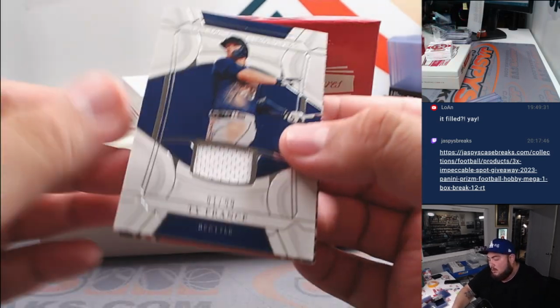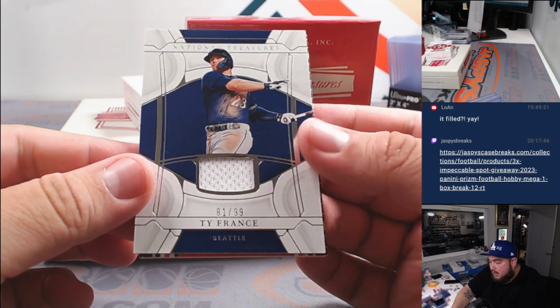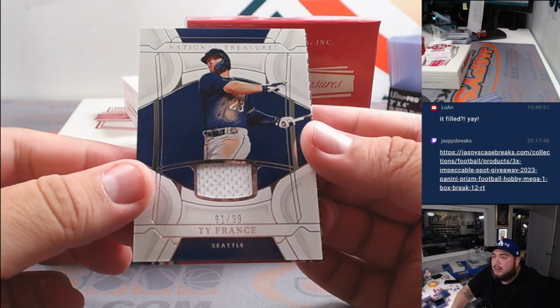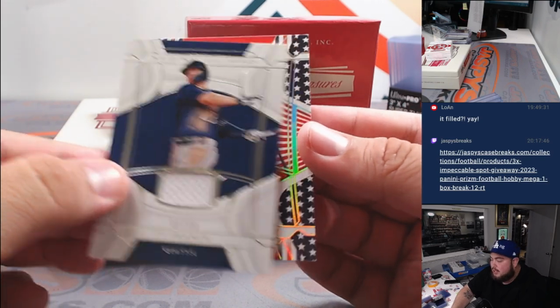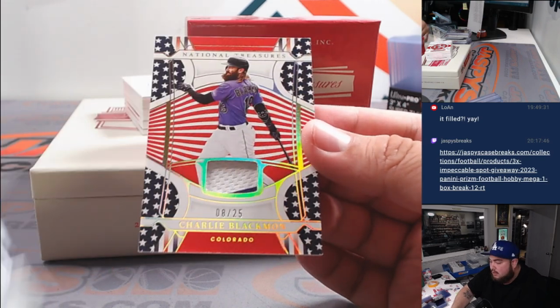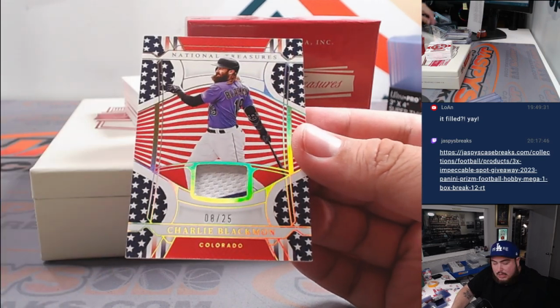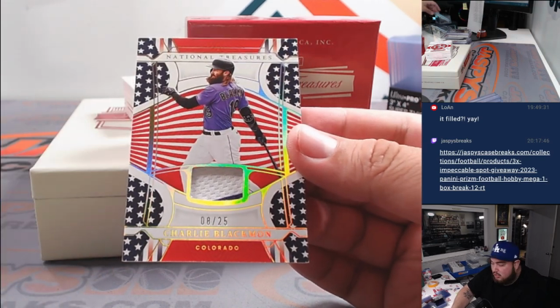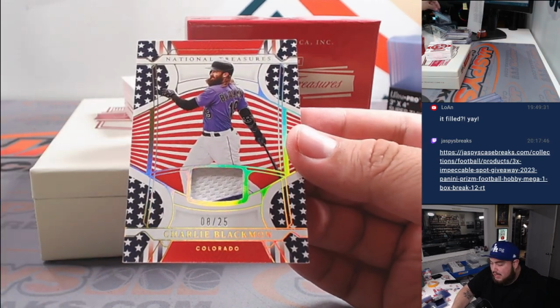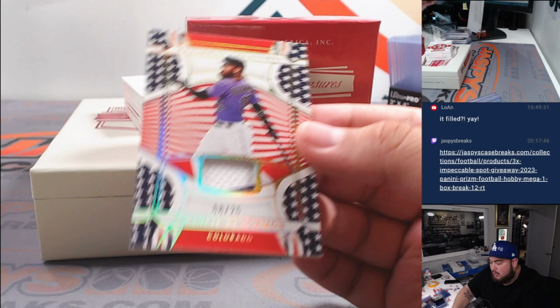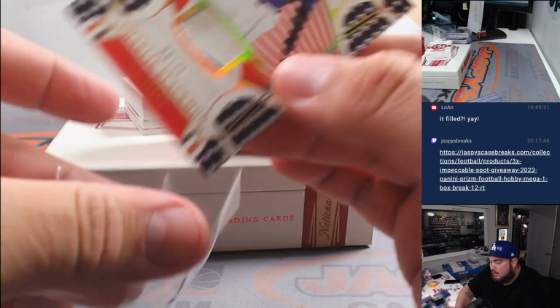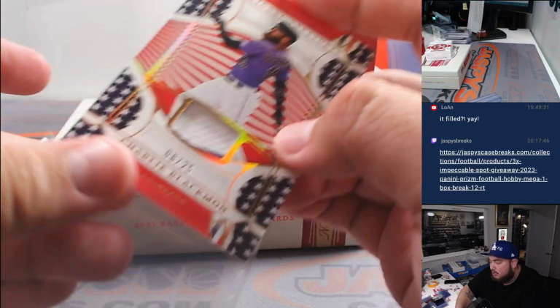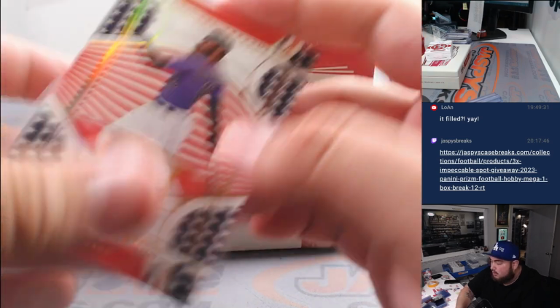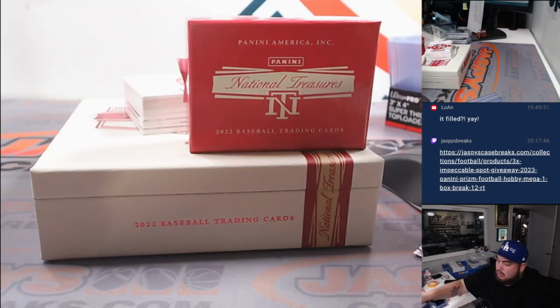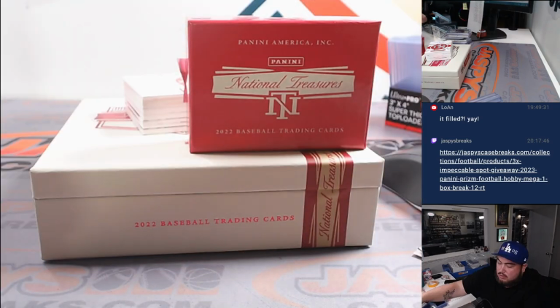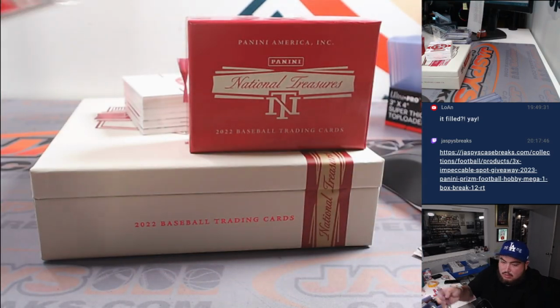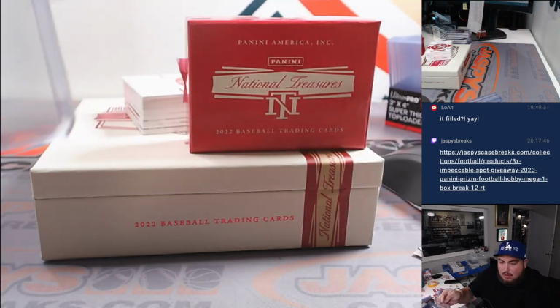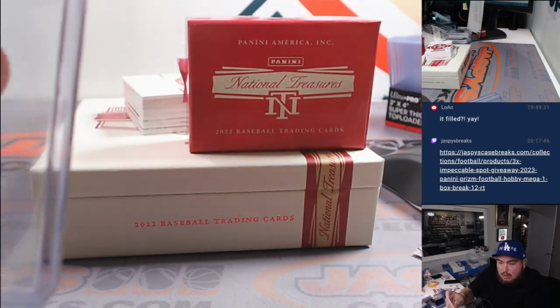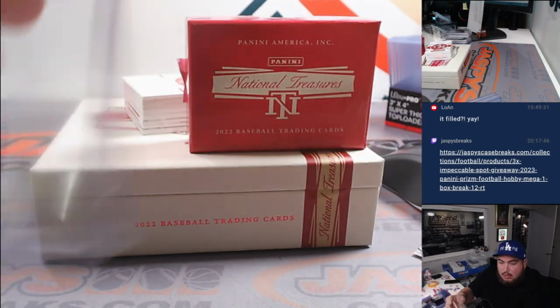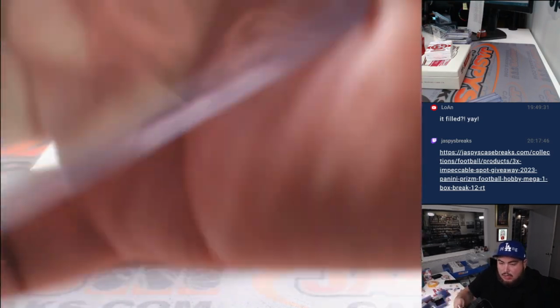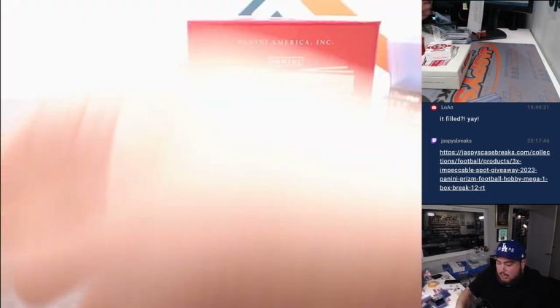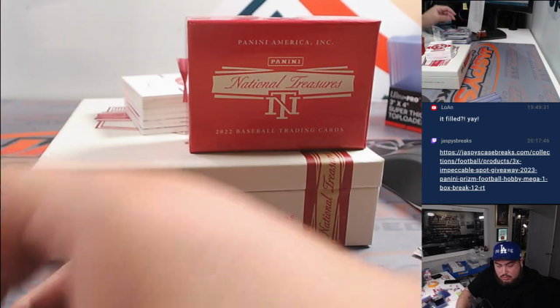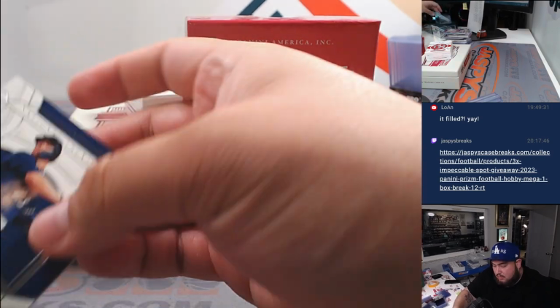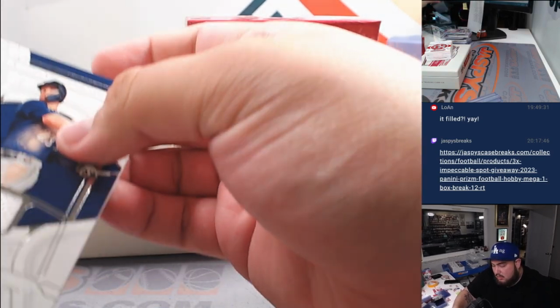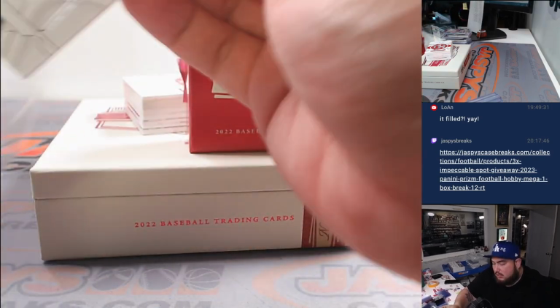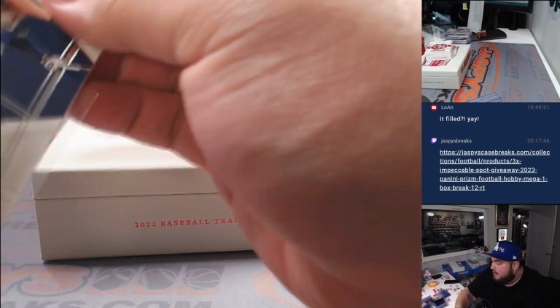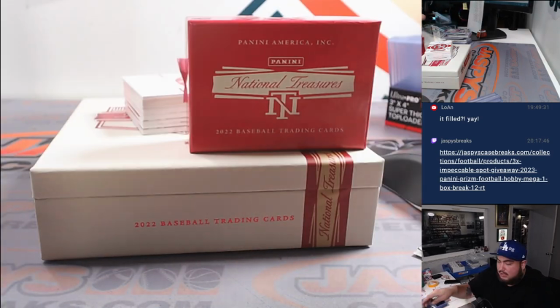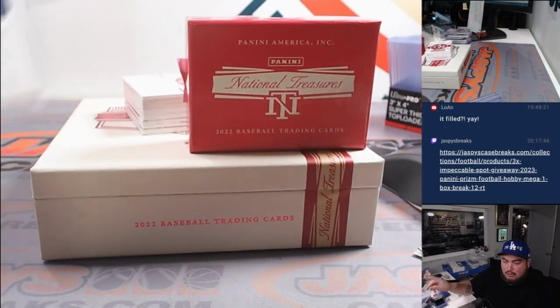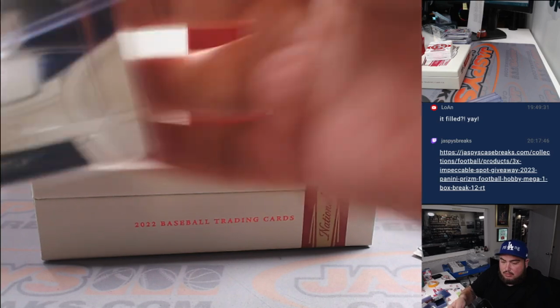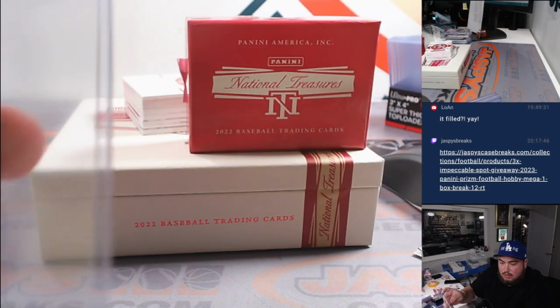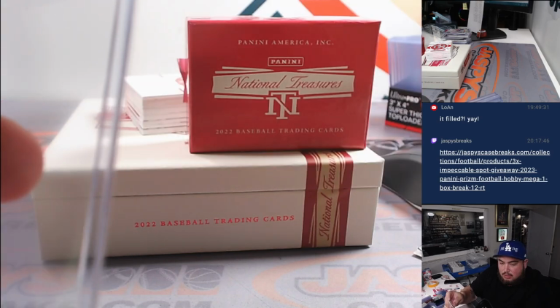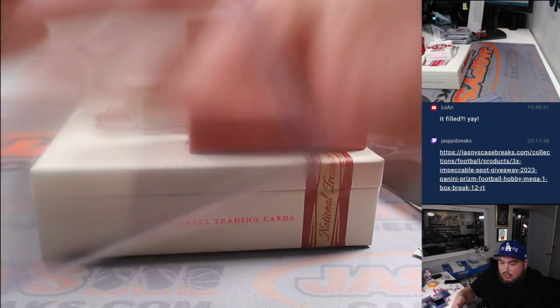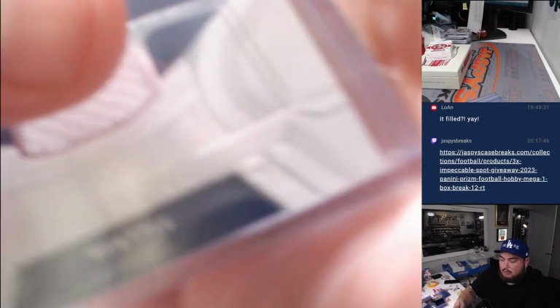We got Ty France for Seattle, and then a Charlie Blackman to 25 for Colorado Rockies — Chad. Ty France for Seattle going to Josh with that one.